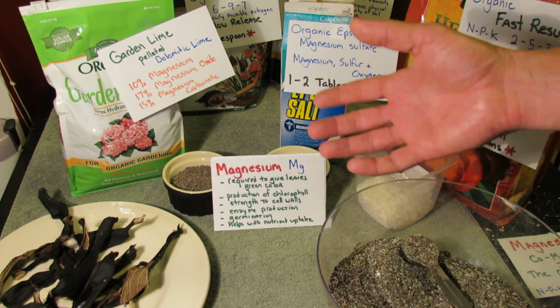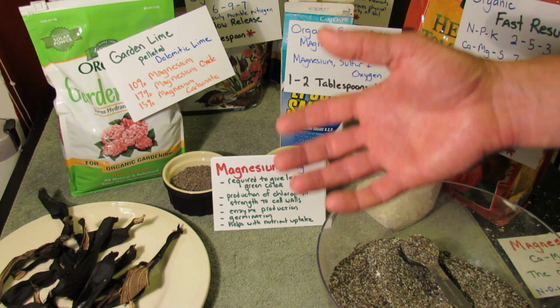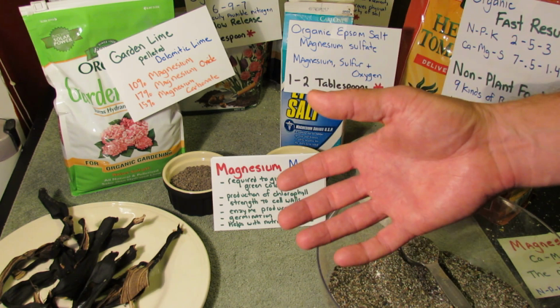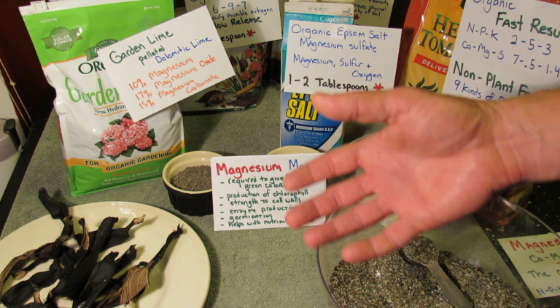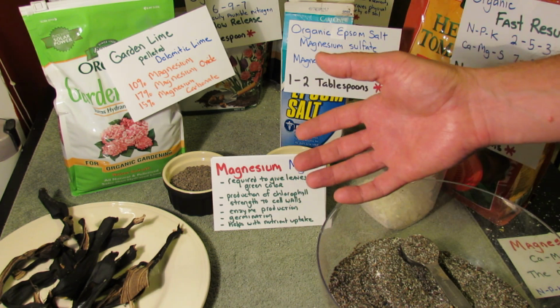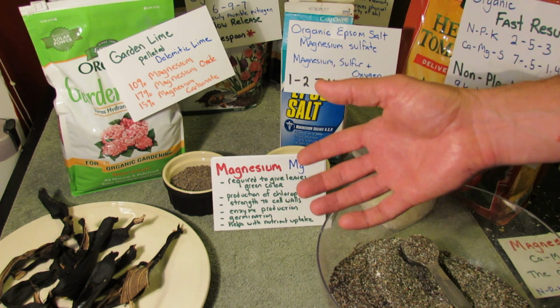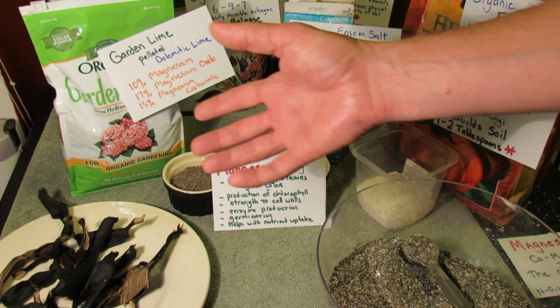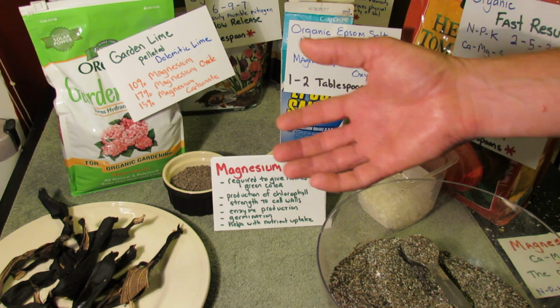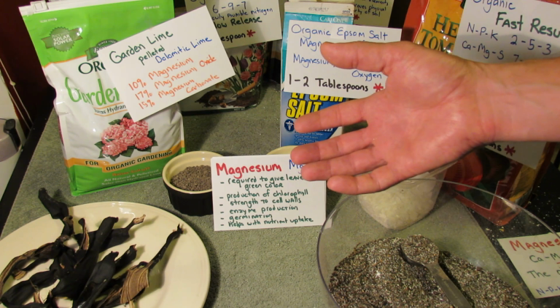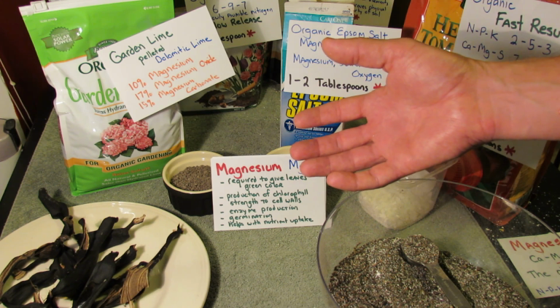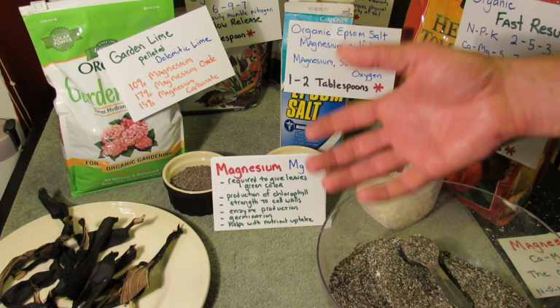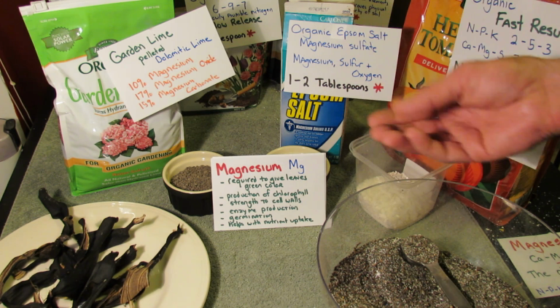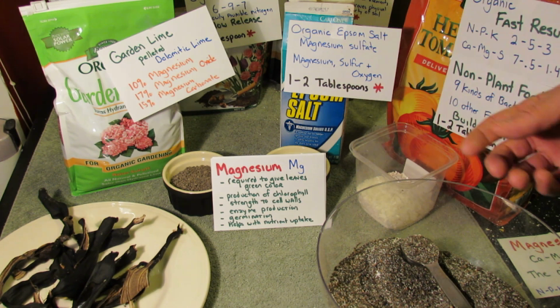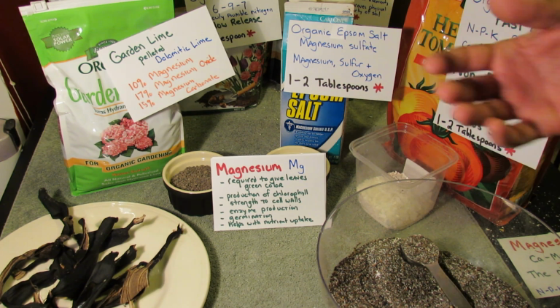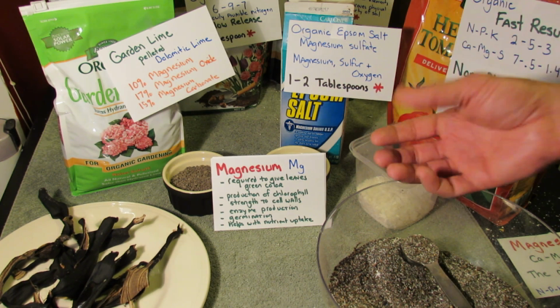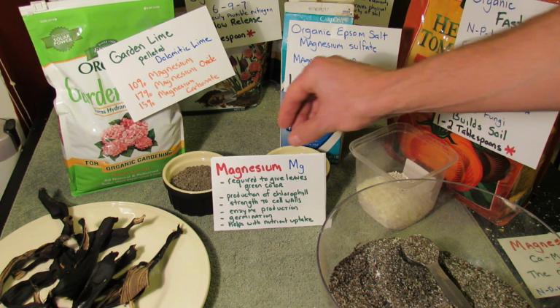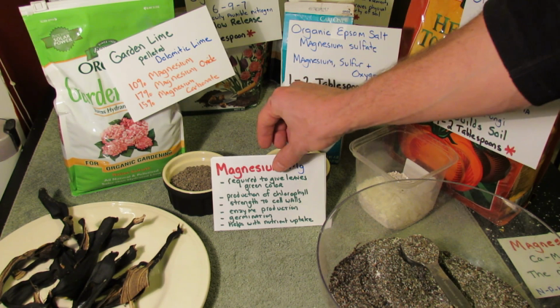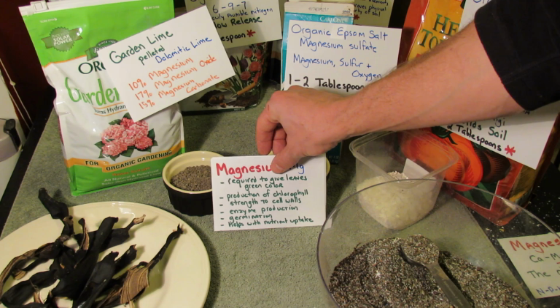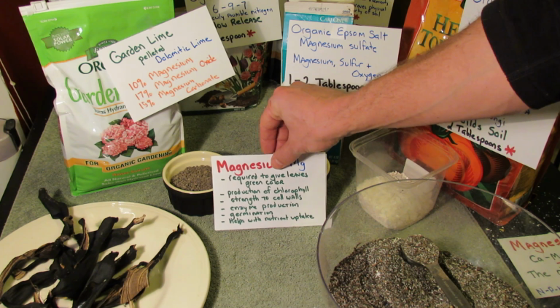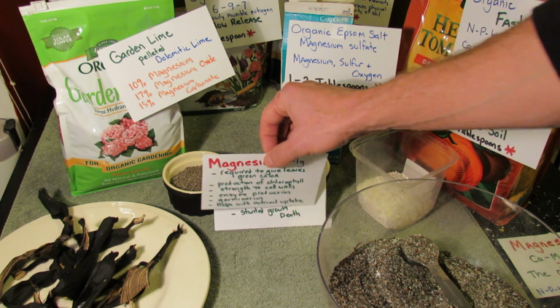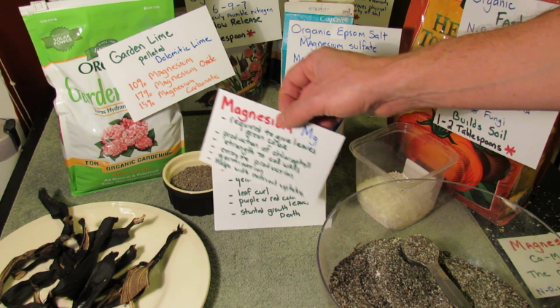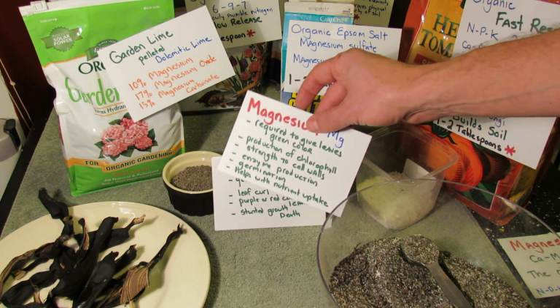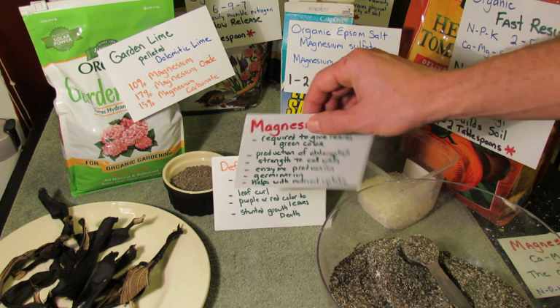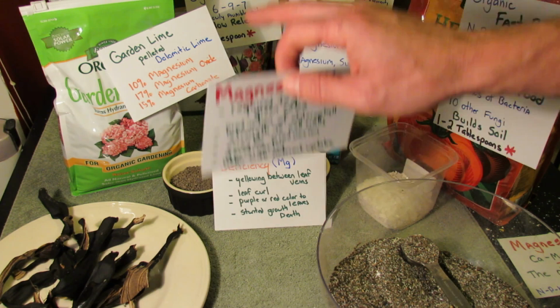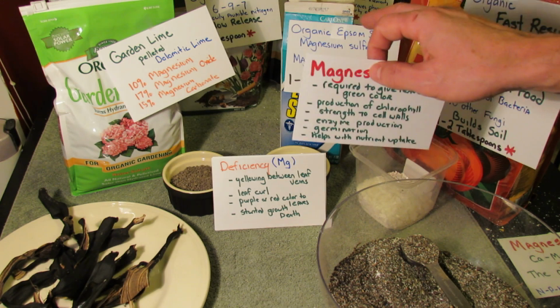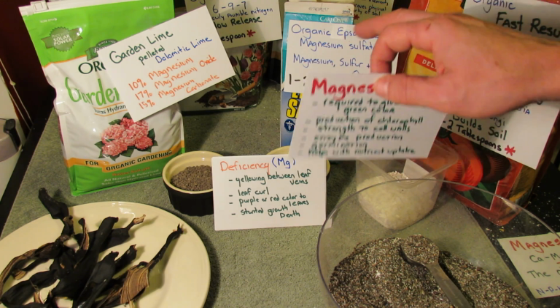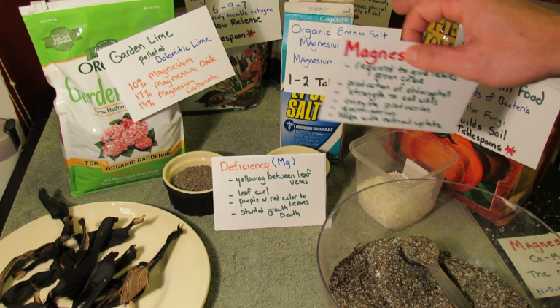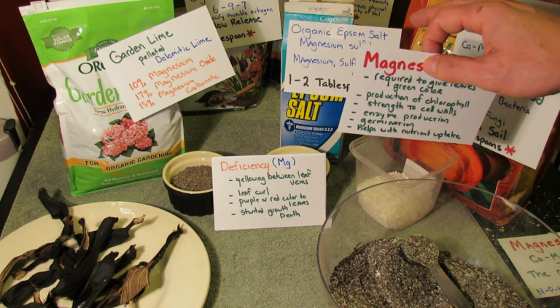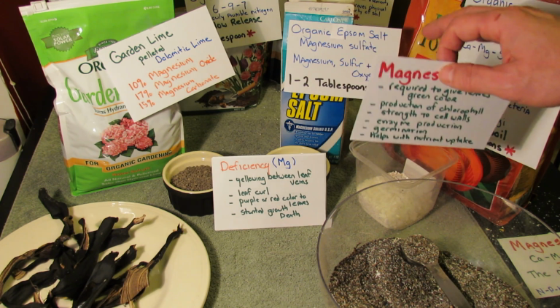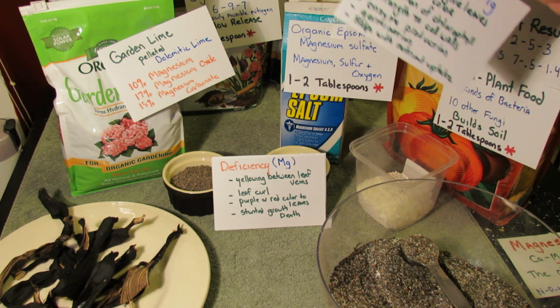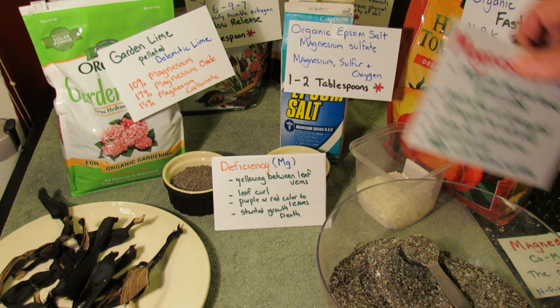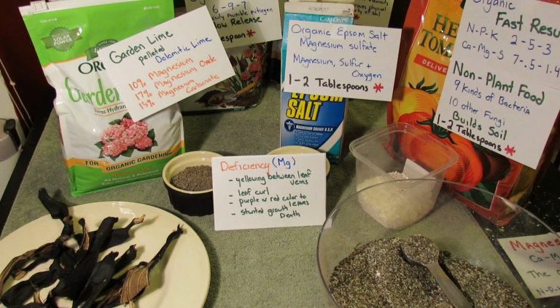If you don't have enough magnesium, your plant may not be able to pull in the nitrogen that's in the soil — so it's really essential. You need to have magnesium. The good news is it's in most soils, so you don't have to over-worry that it's not in there. But keep an eye on your plants.